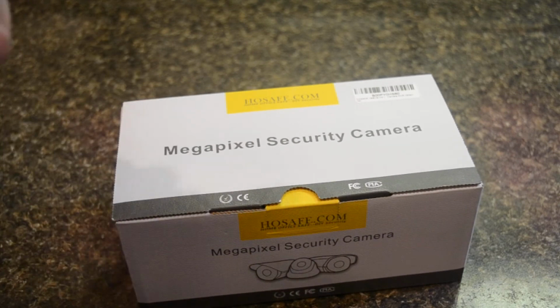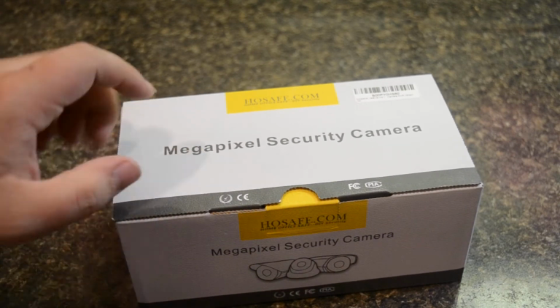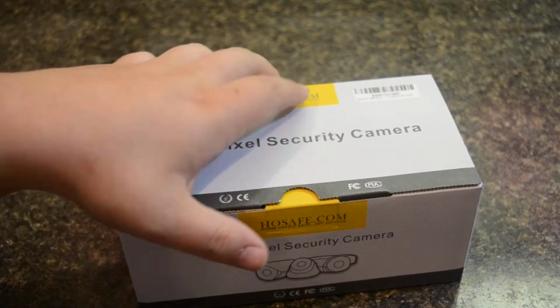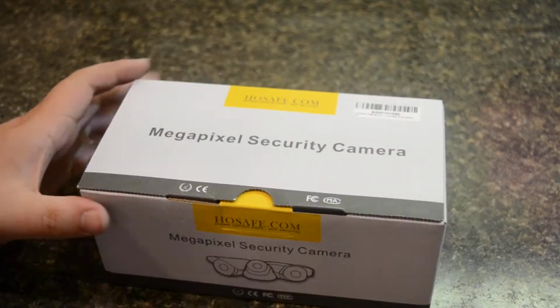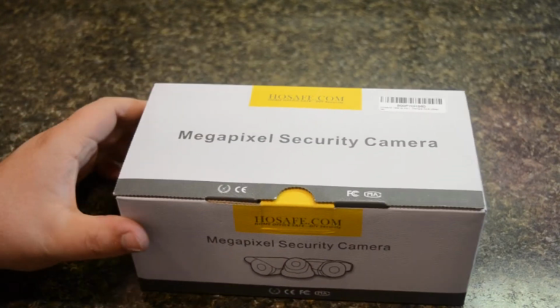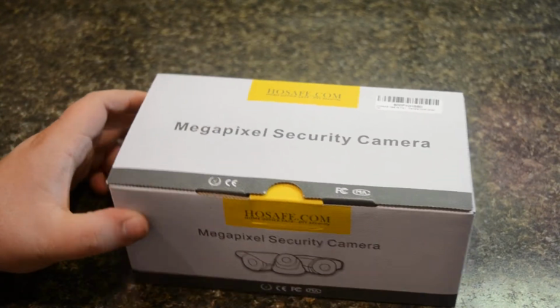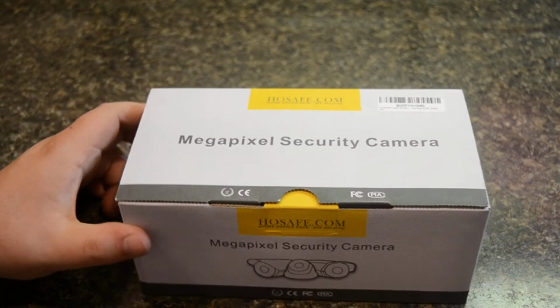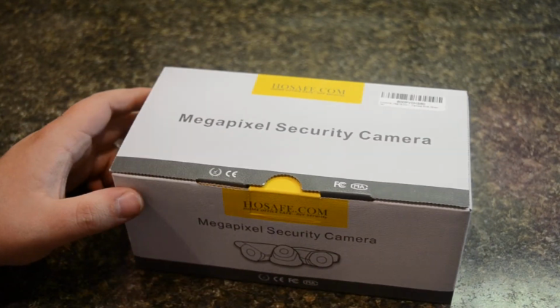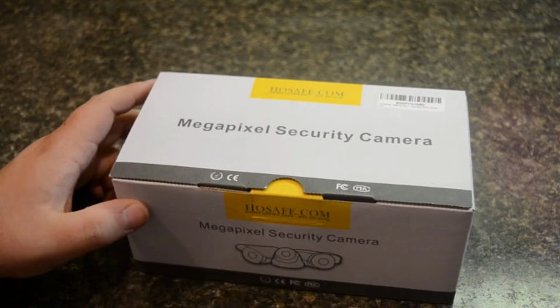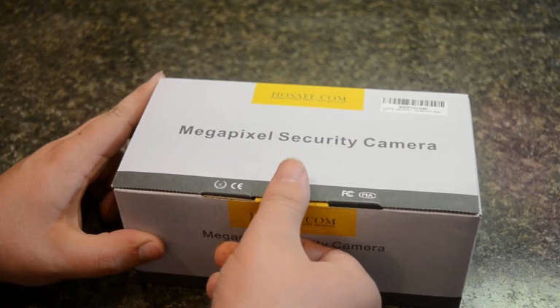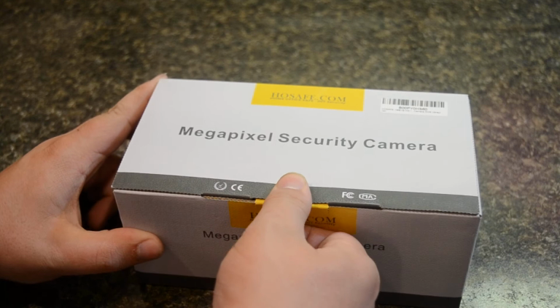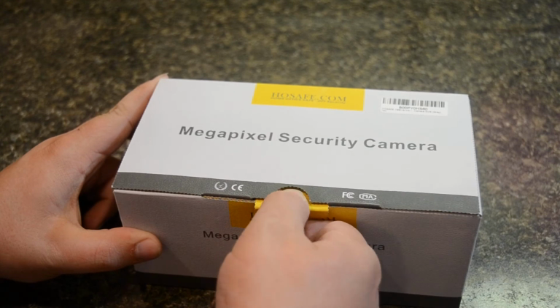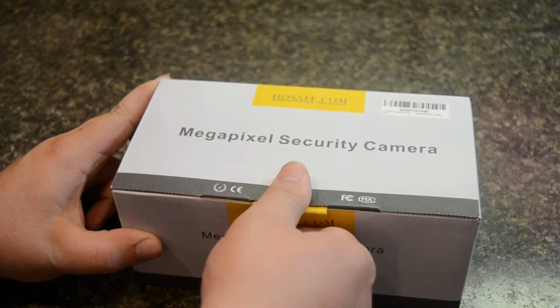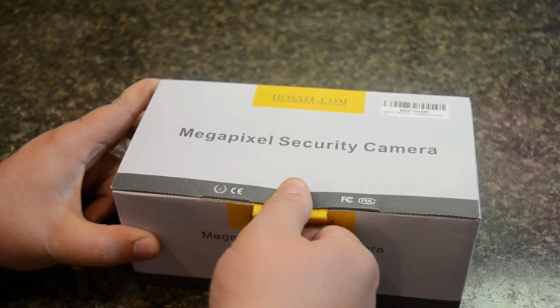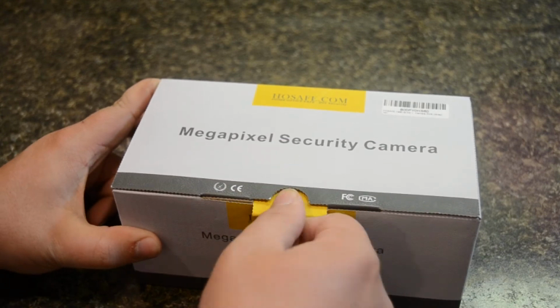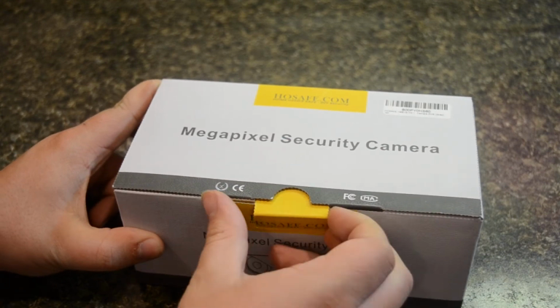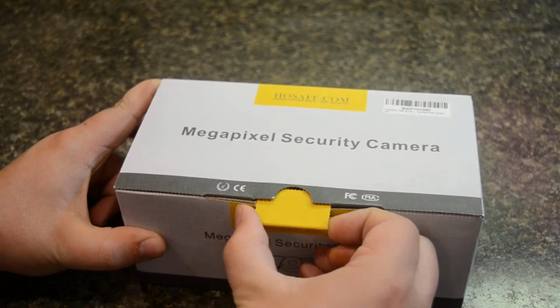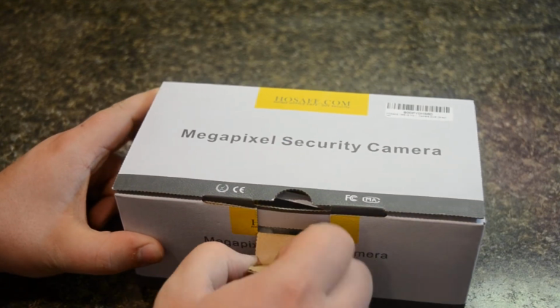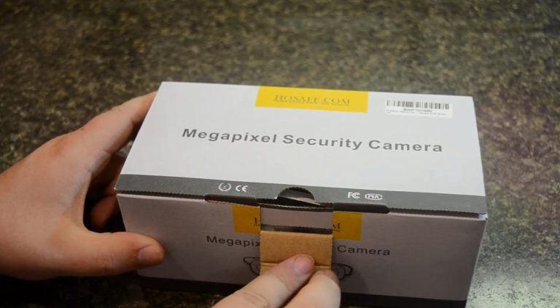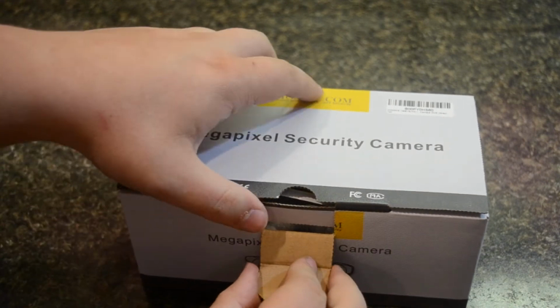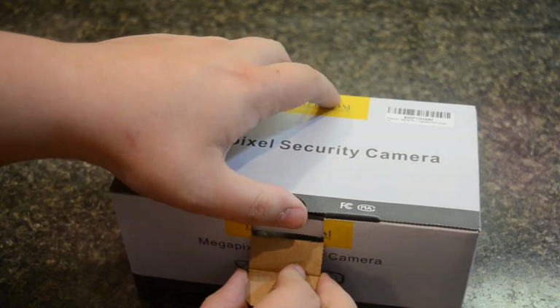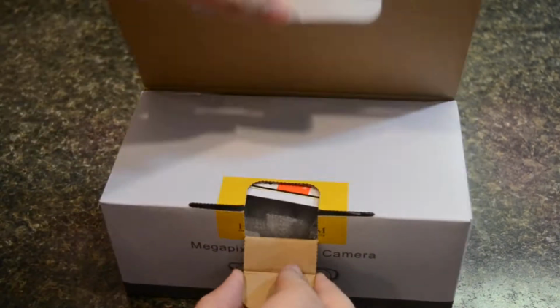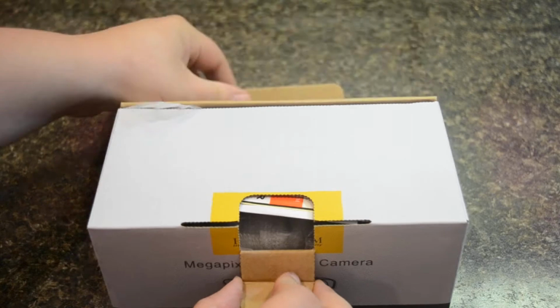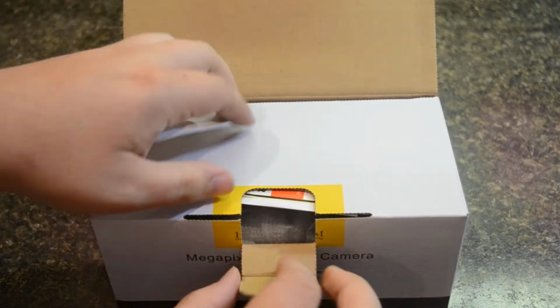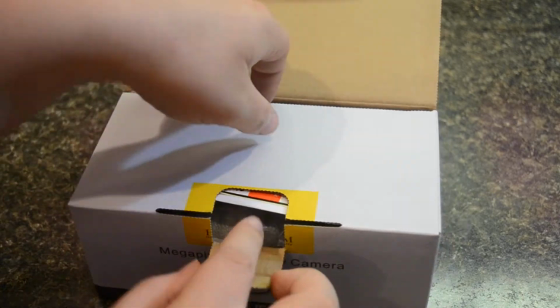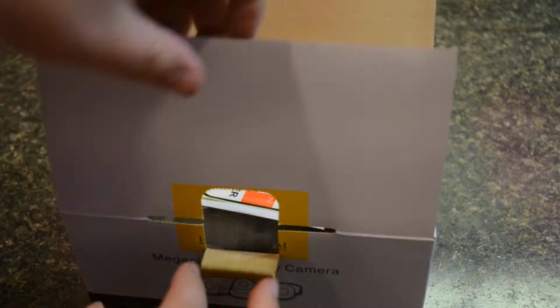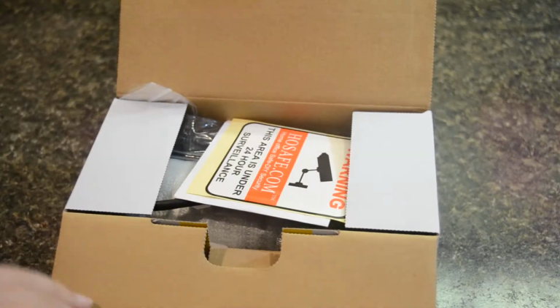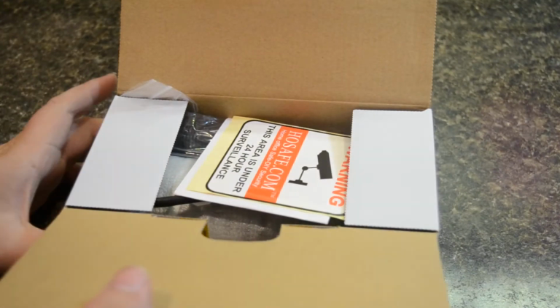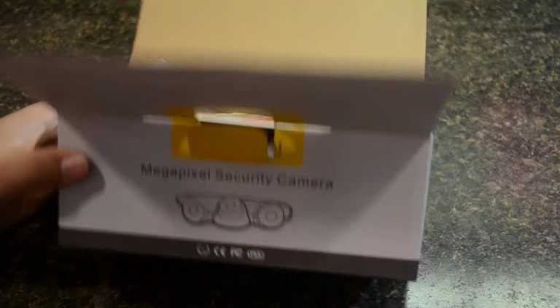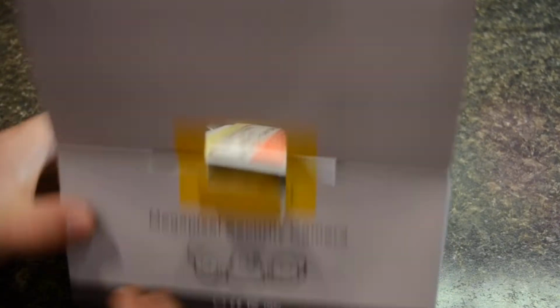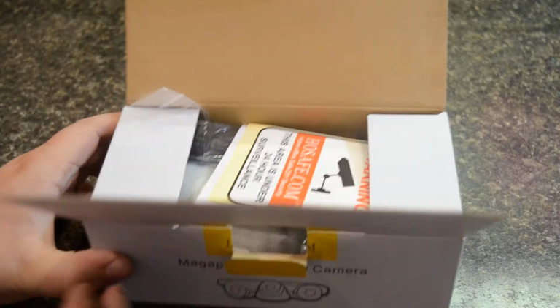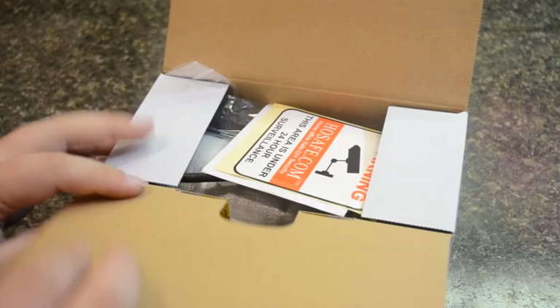I strongly recommend it to anyone looking to set up their own ZoneMinder and not pay a fortune on cameras, and still have a camera that looks pretty good. So, opening the box, you'll feel it's a really rigid cardboard — that's a plus, I guess.